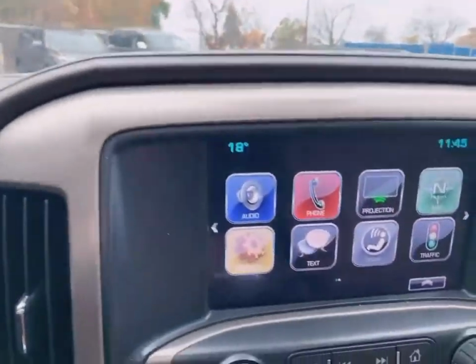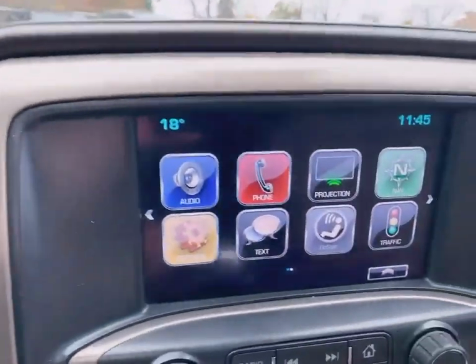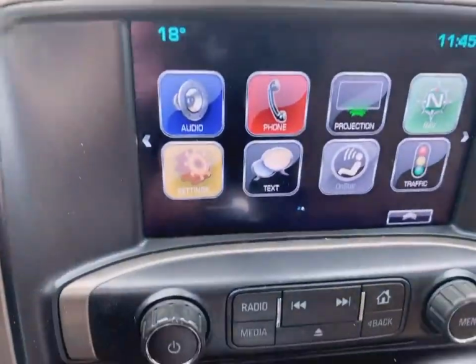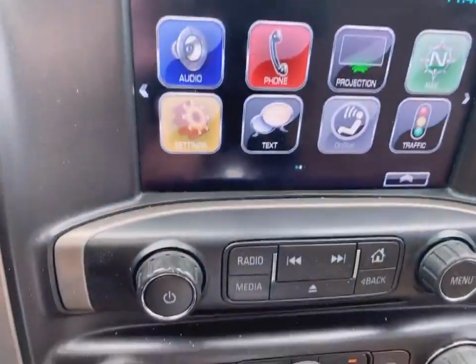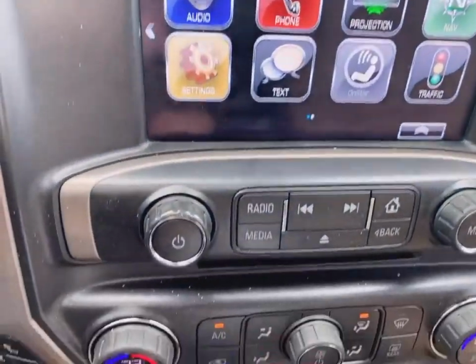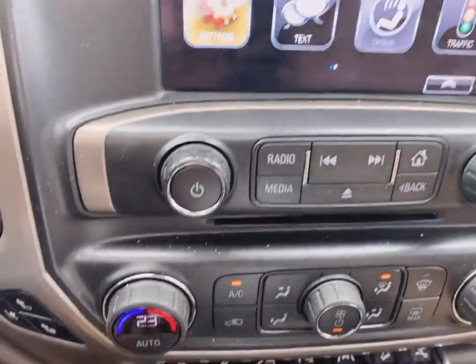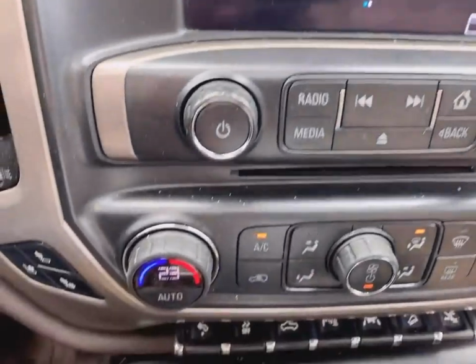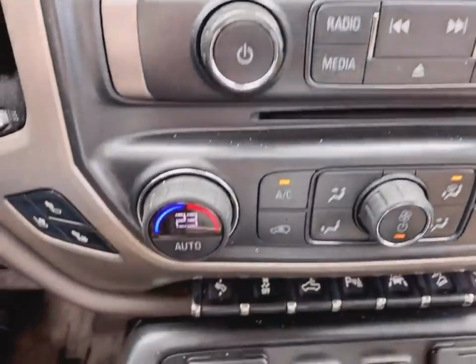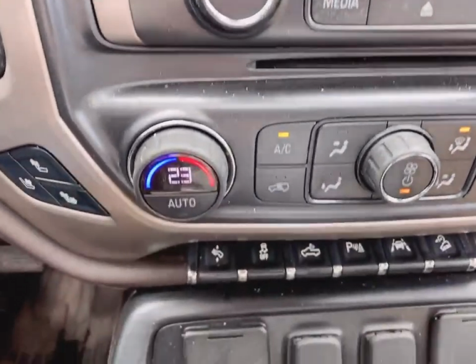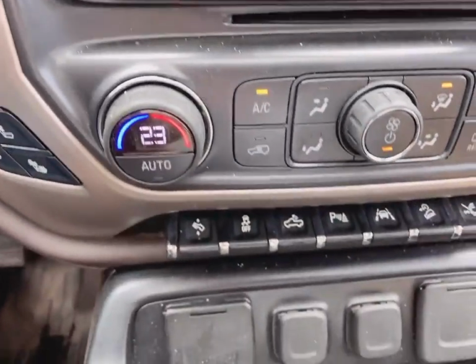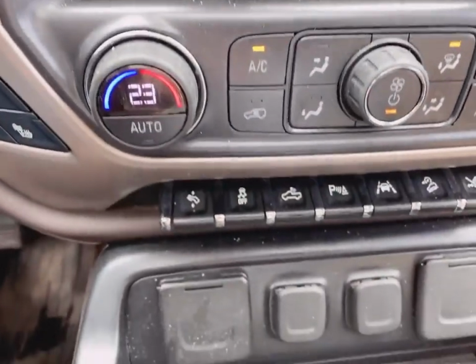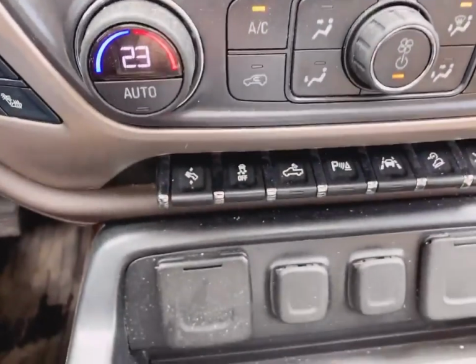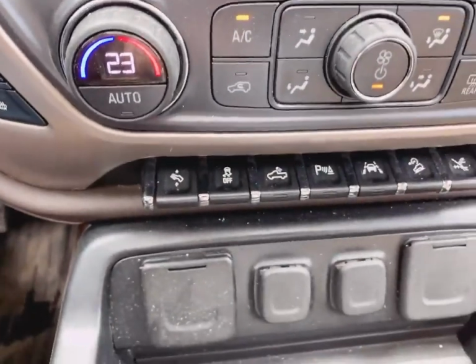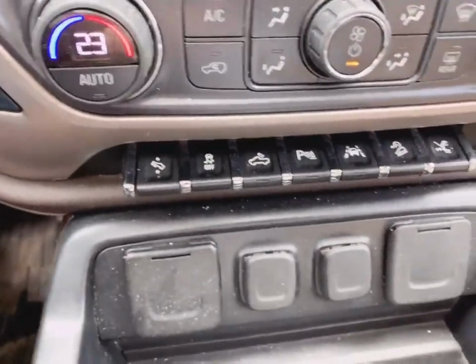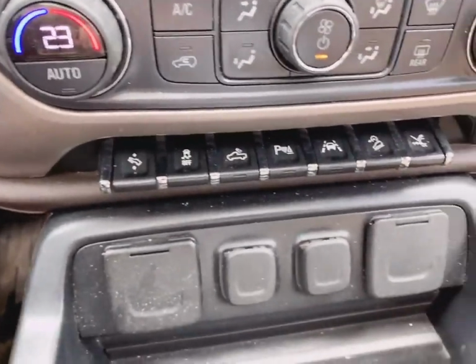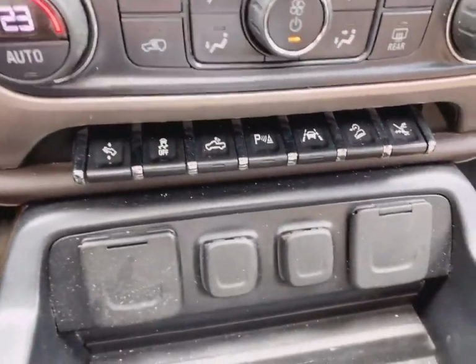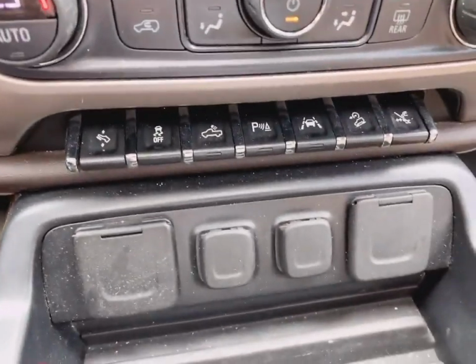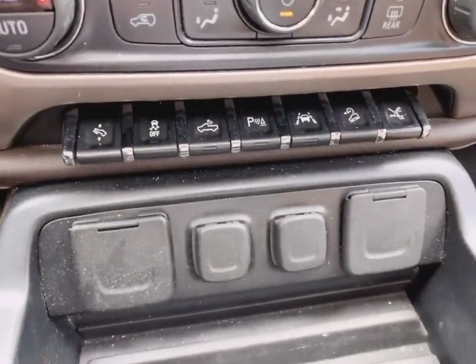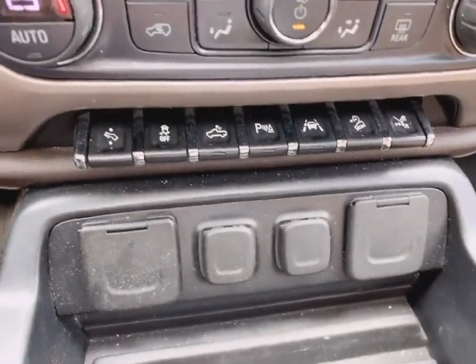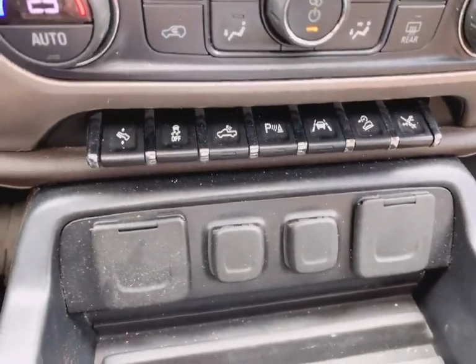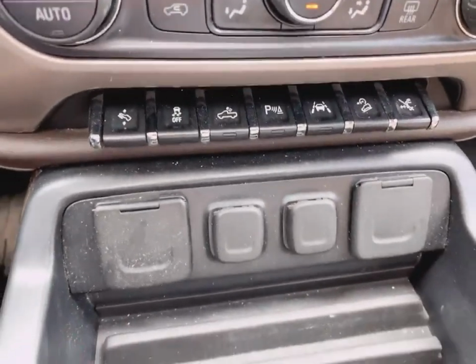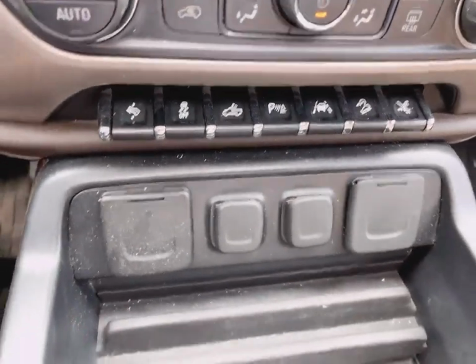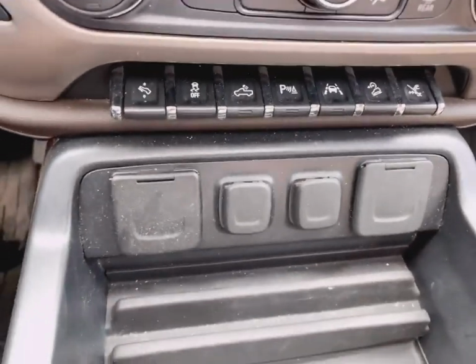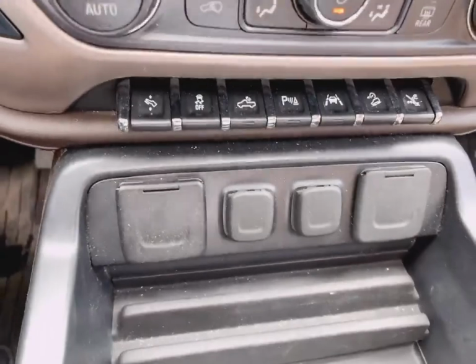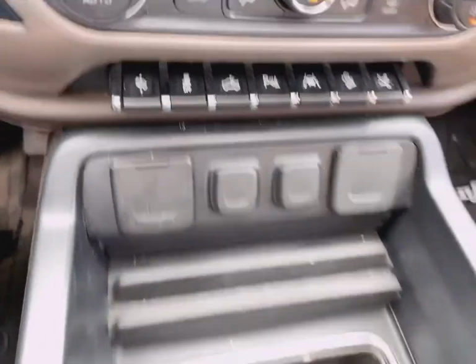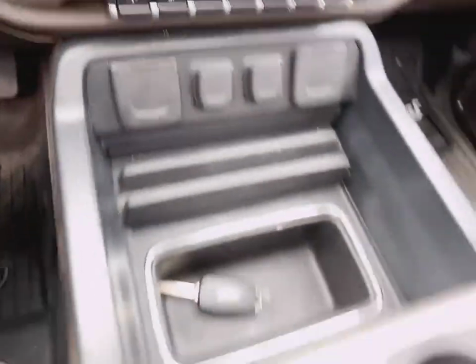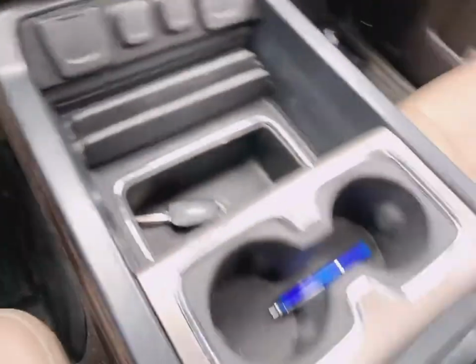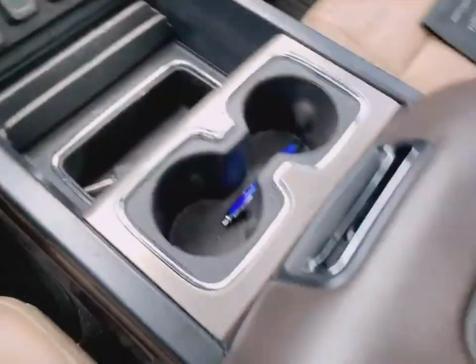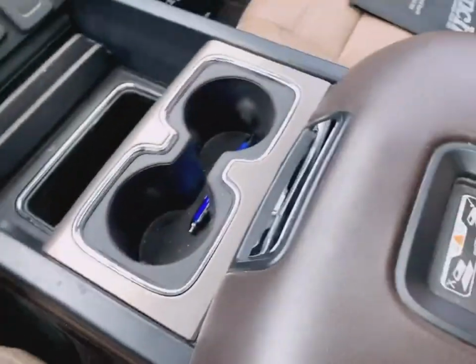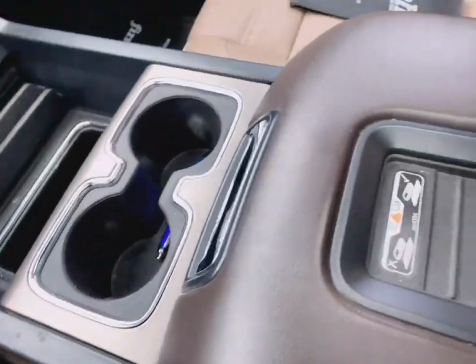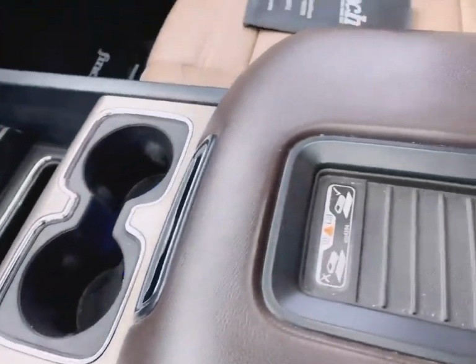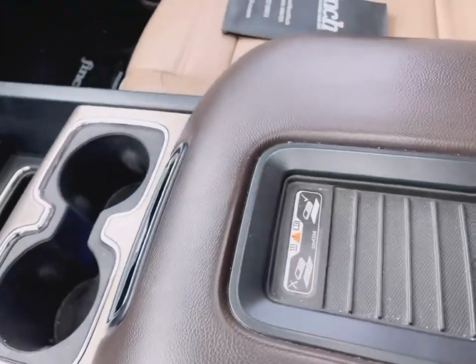Heated steering wheel, embedded nav, dual climate control, lane keep assist, and the wireless charger.